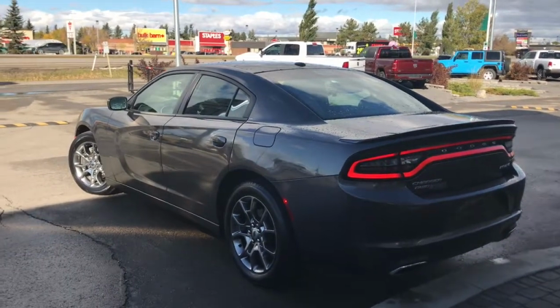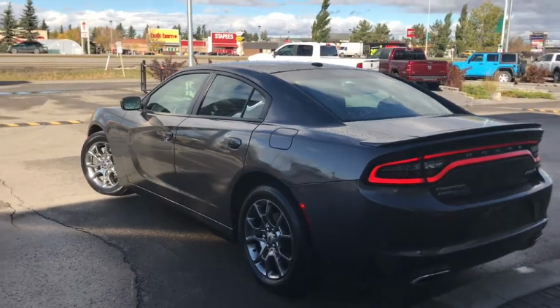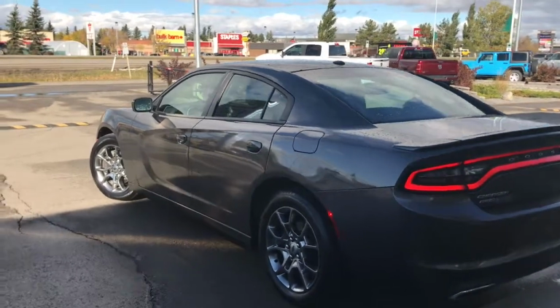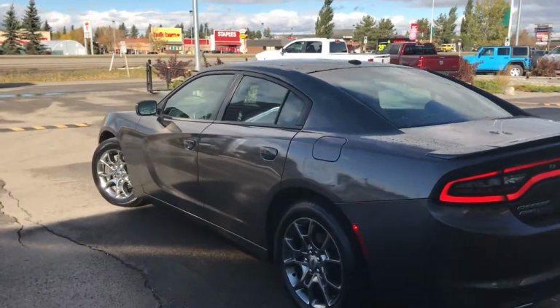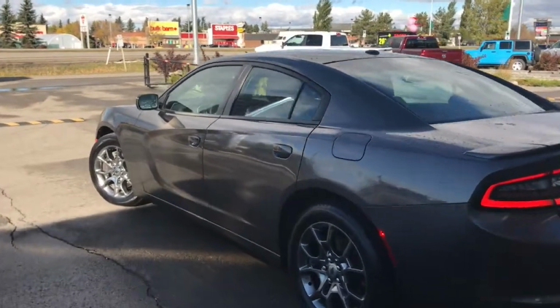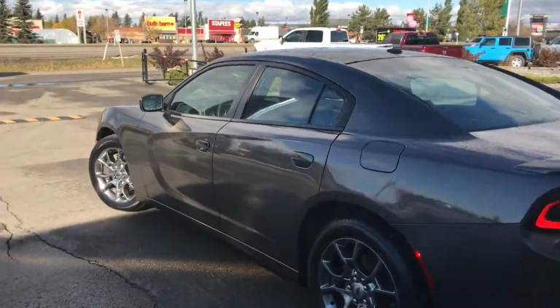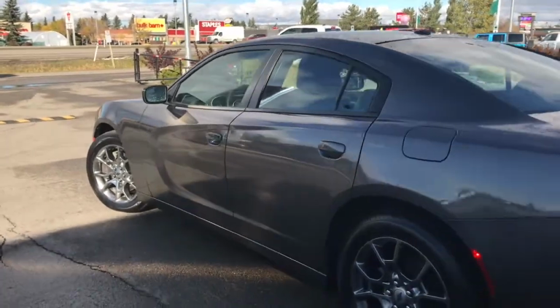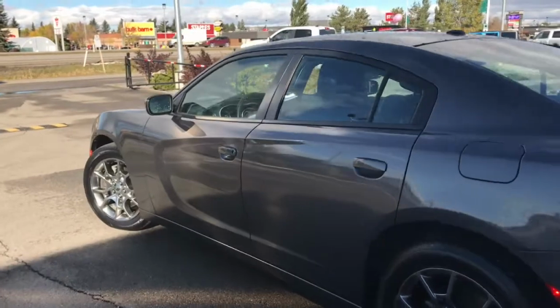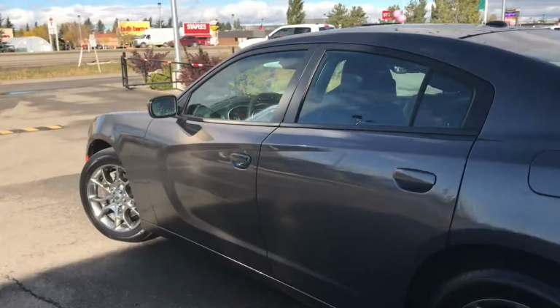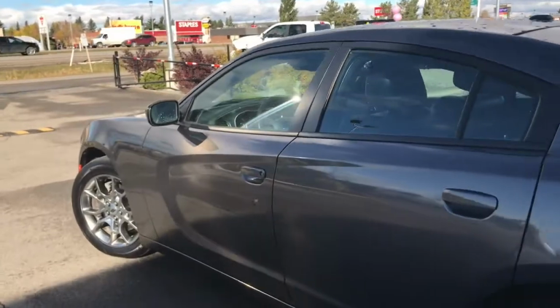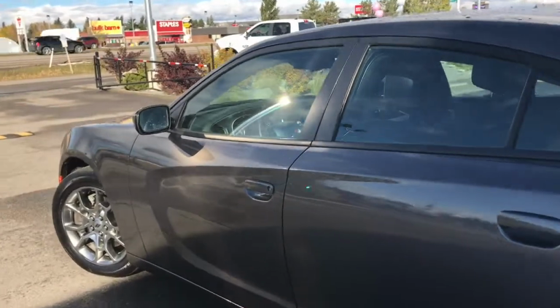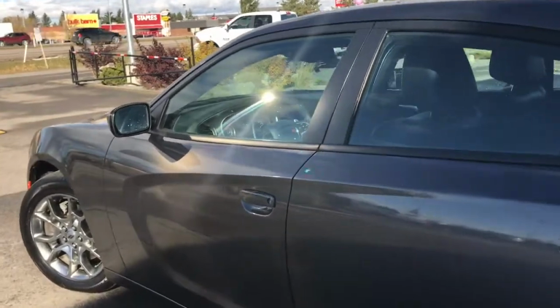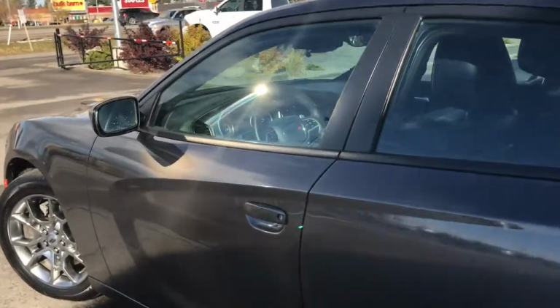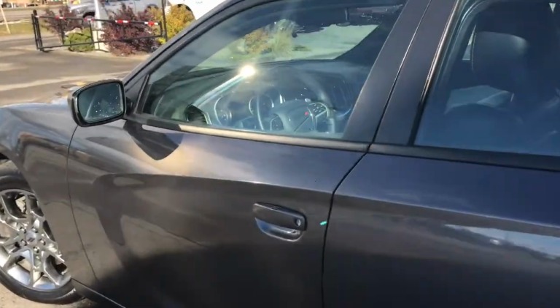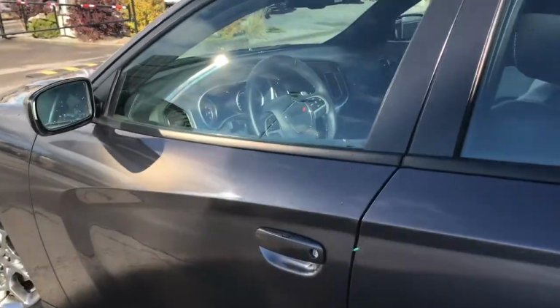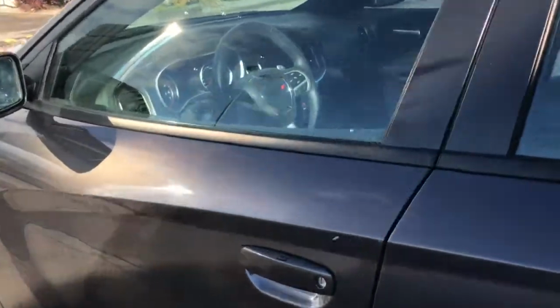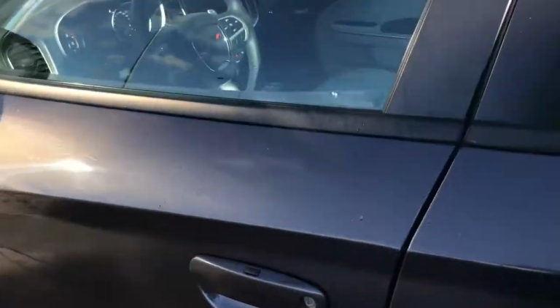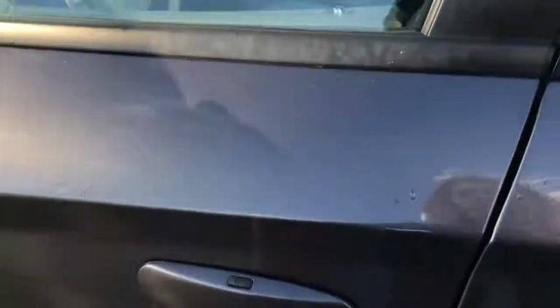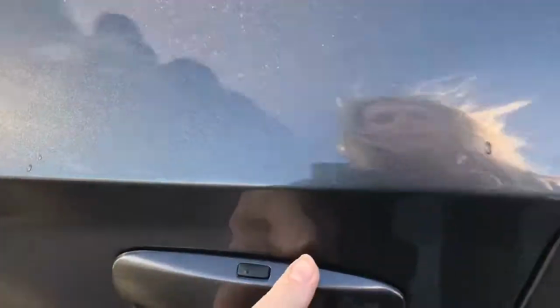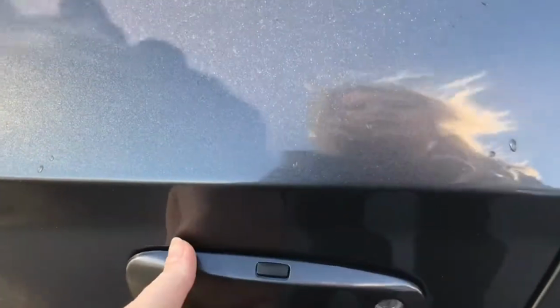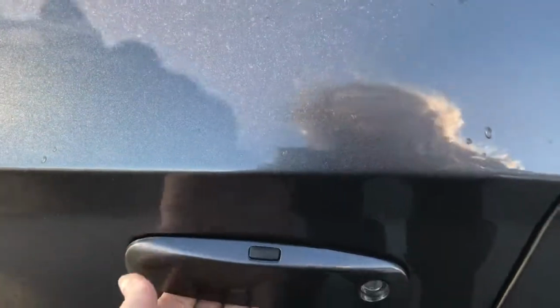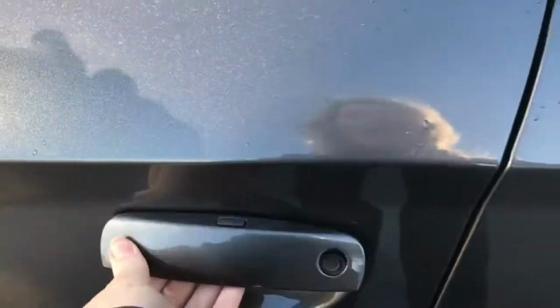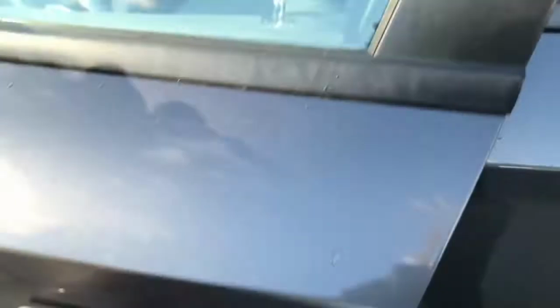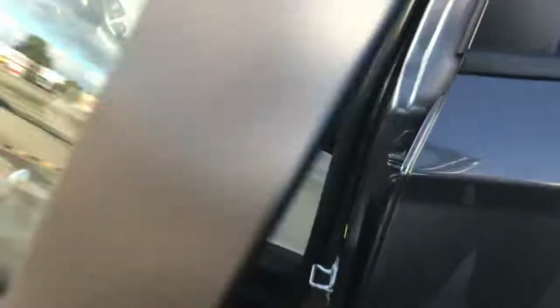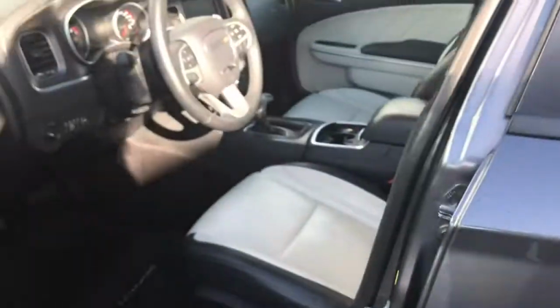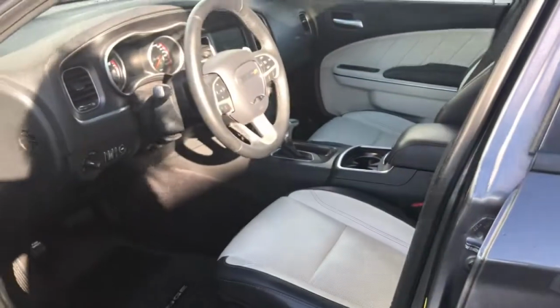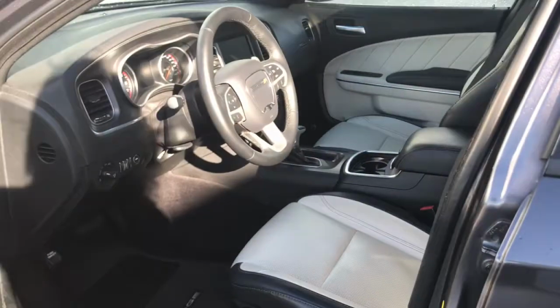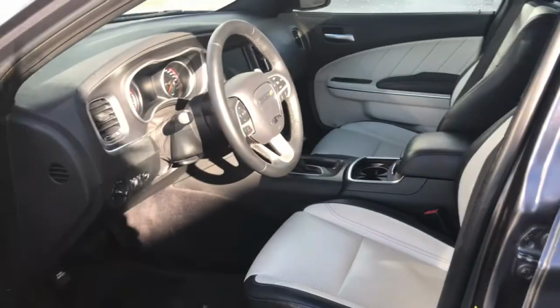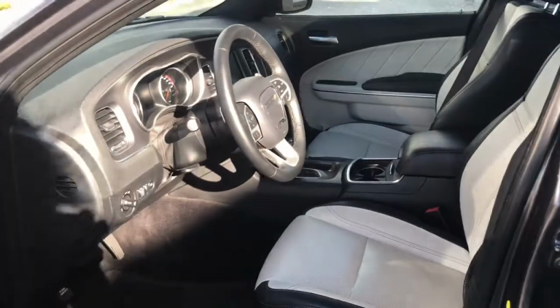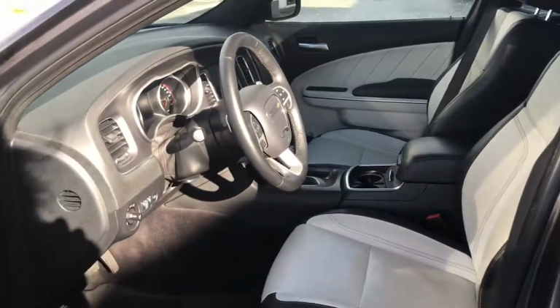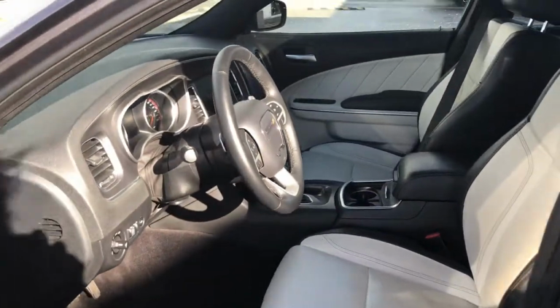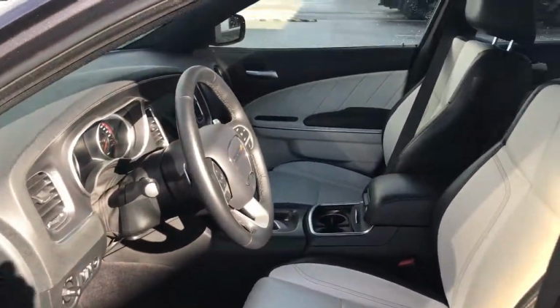I'll also show you how that keyless entry works. You simply put the key in your pocket or your bag, run your finger over the handle here, and the vehicle unlocks for you. It's a very handy feature to have.